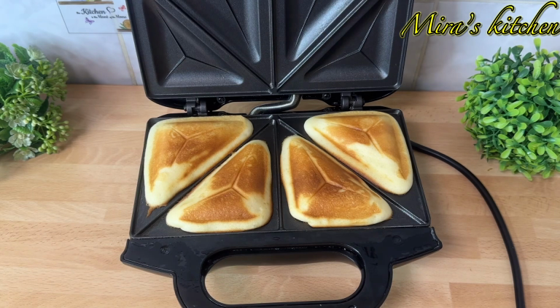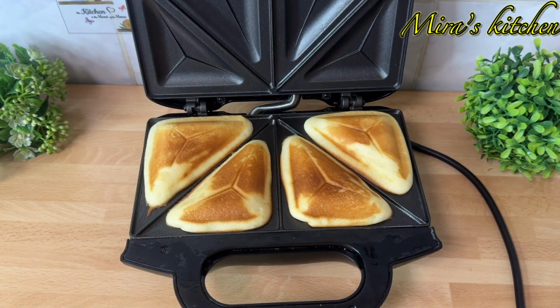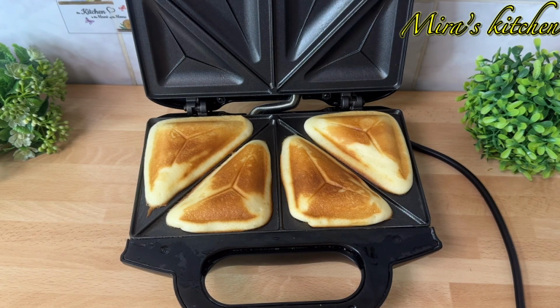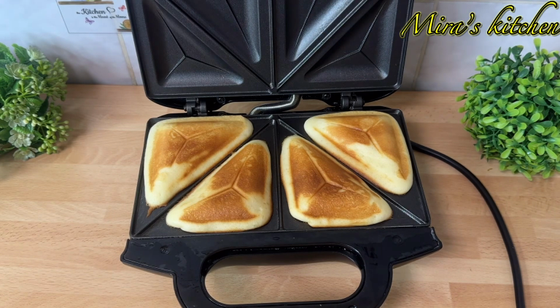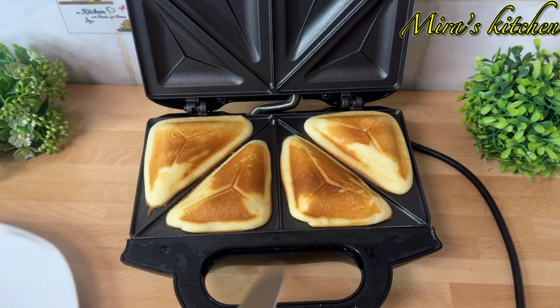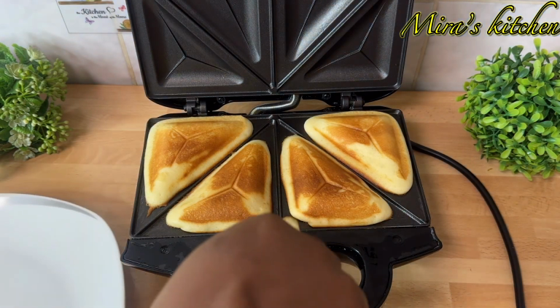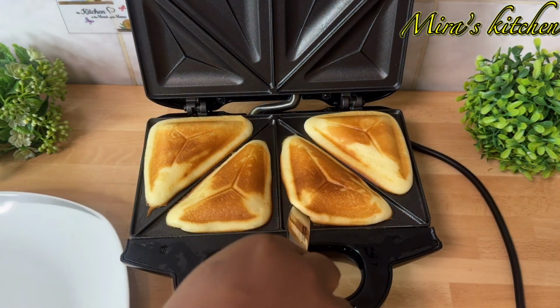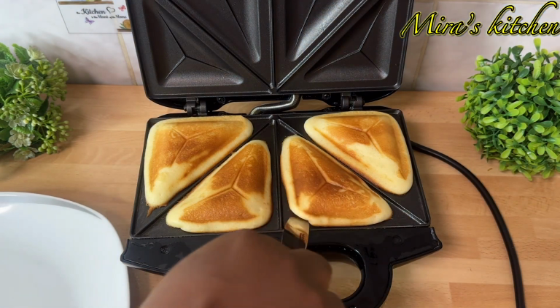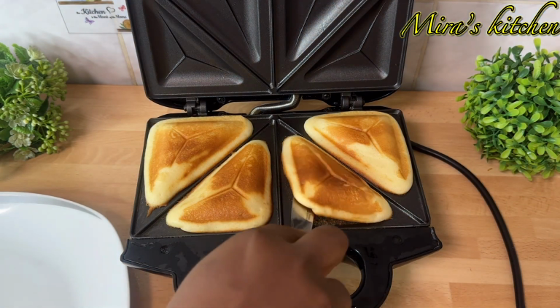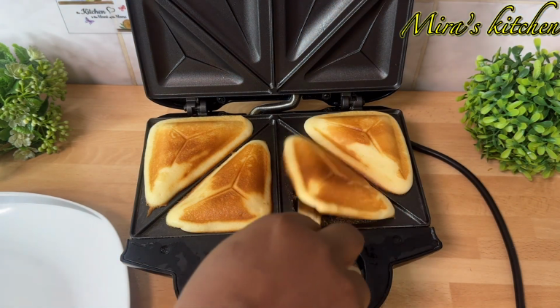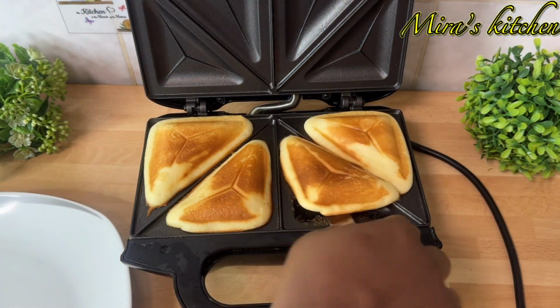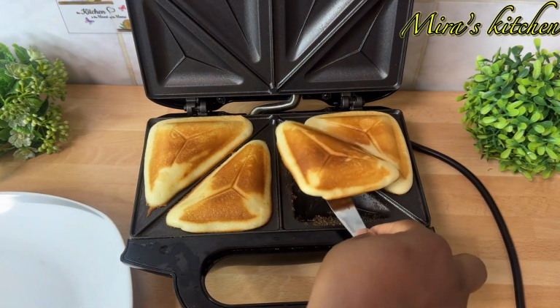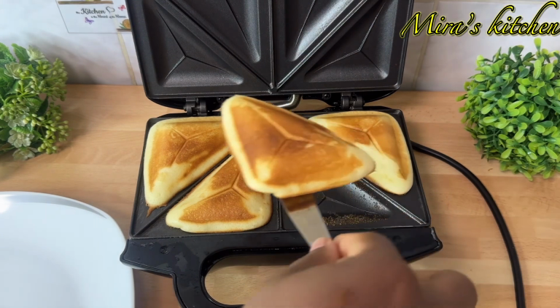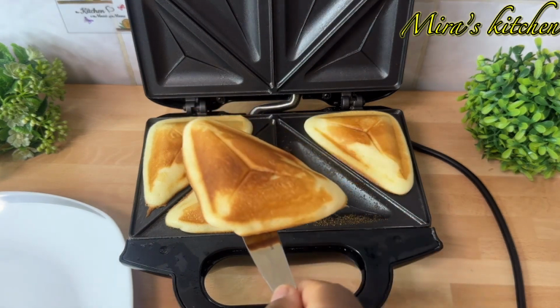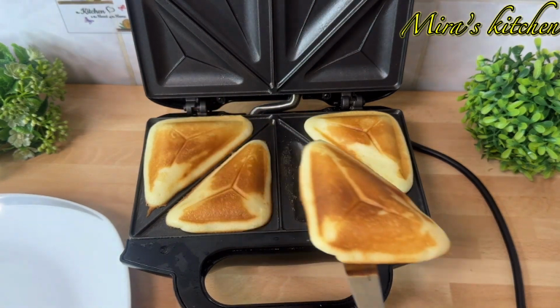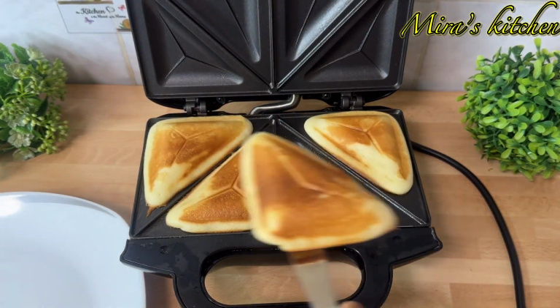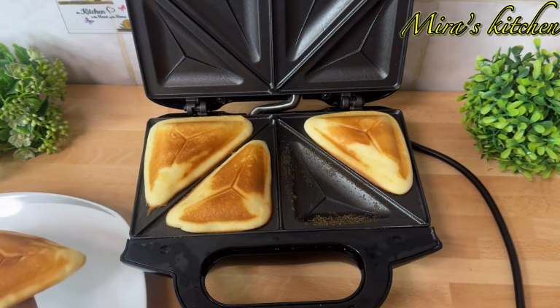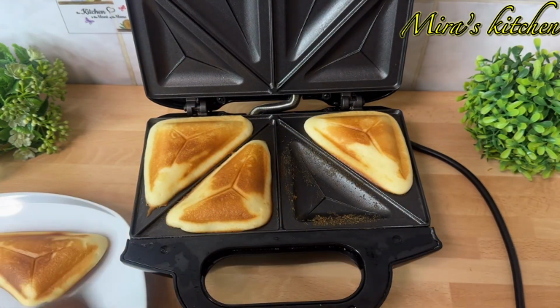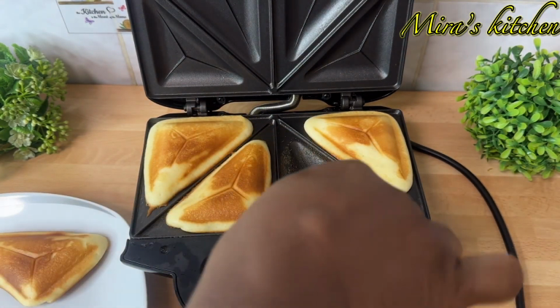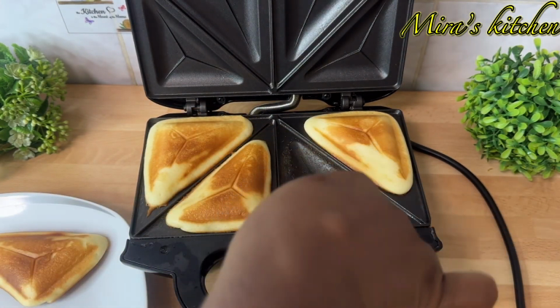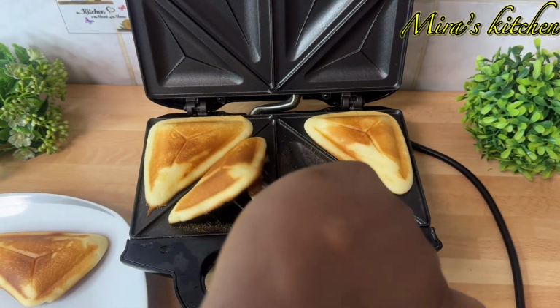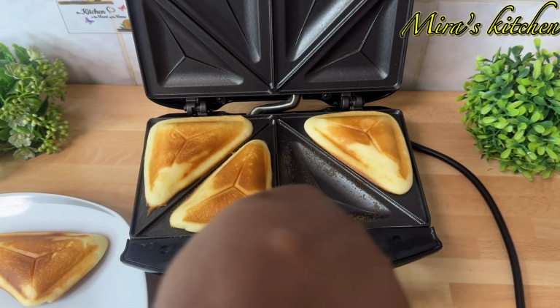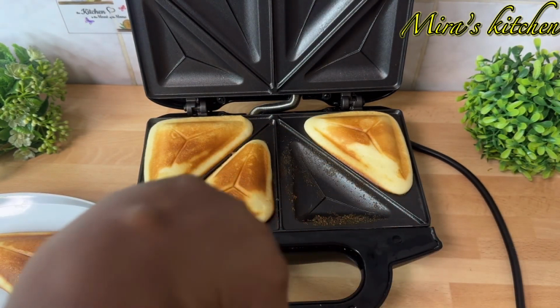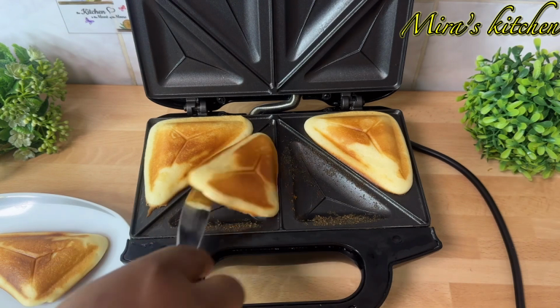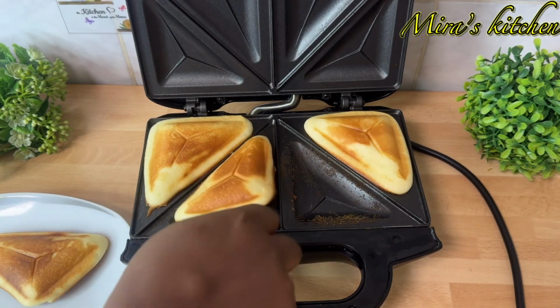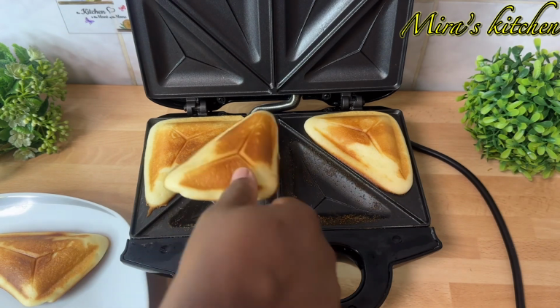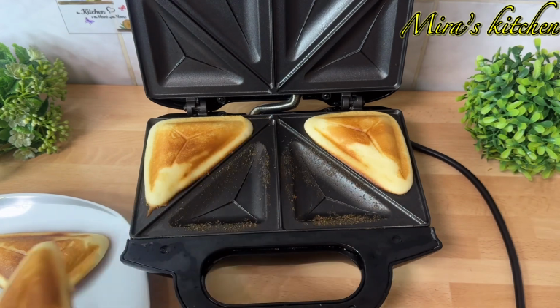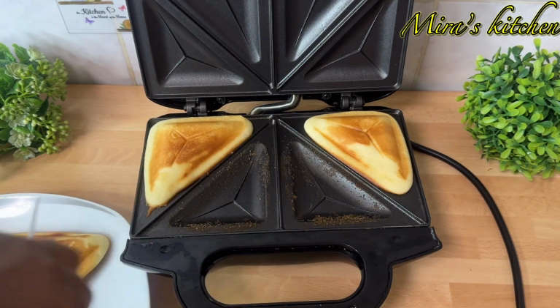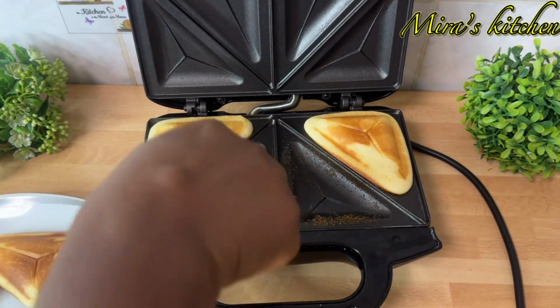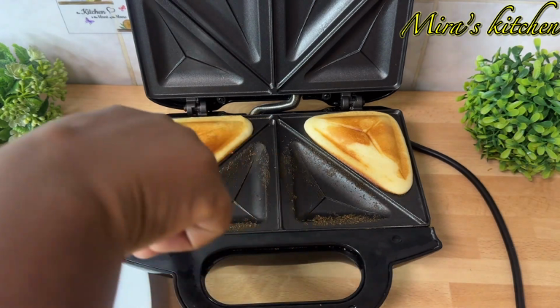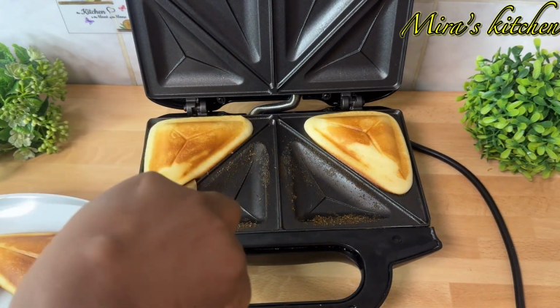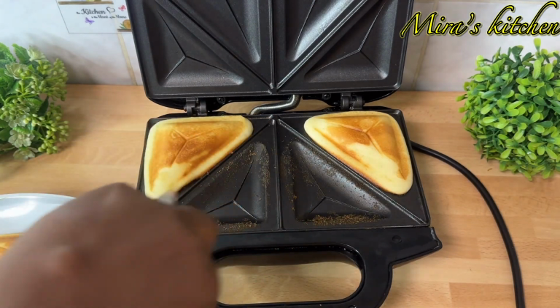Let's check on it — you can see I've gotten my desired color. Go ahead and take it out from the toast maker. I'll be repeating the same process until I am done using up all the batter.